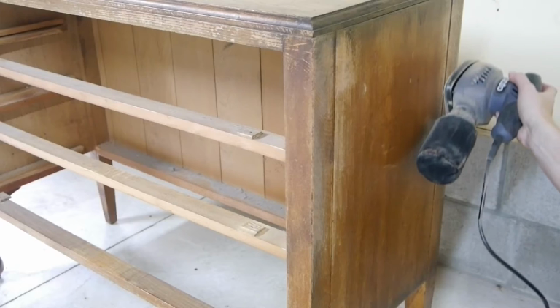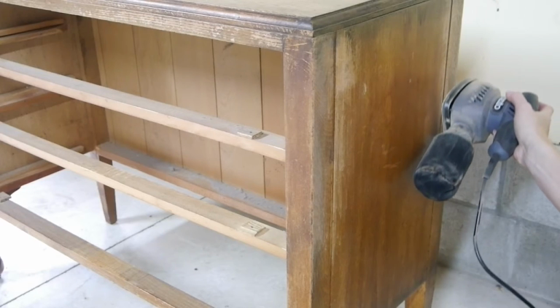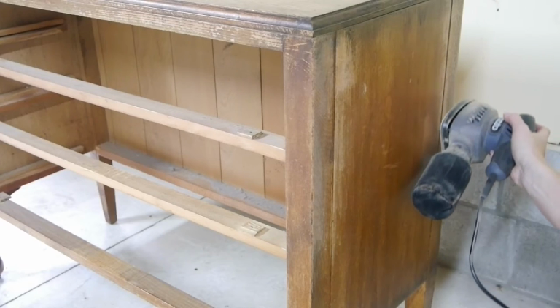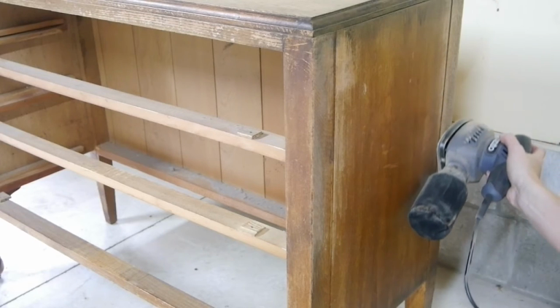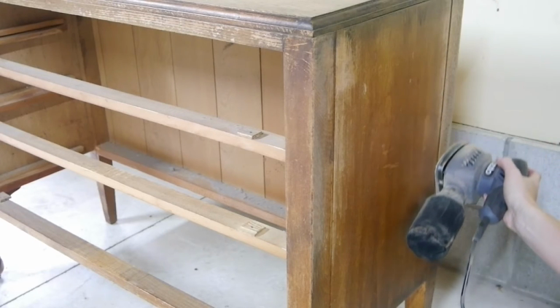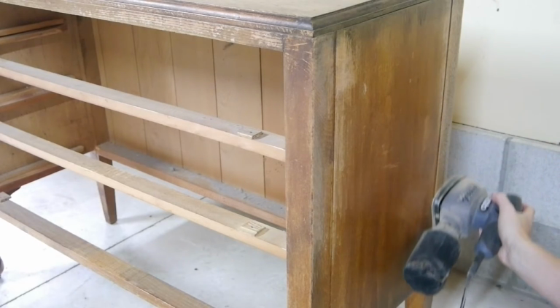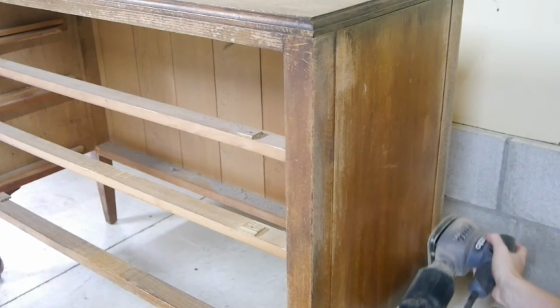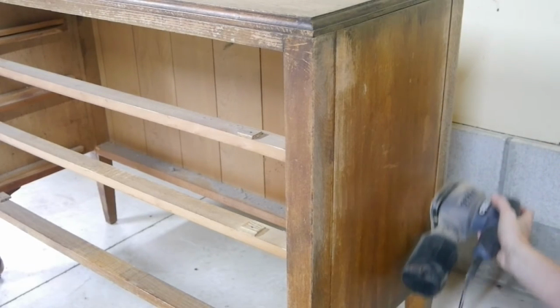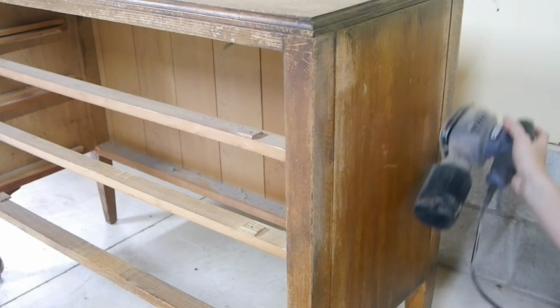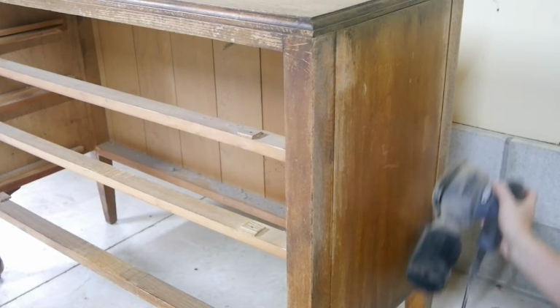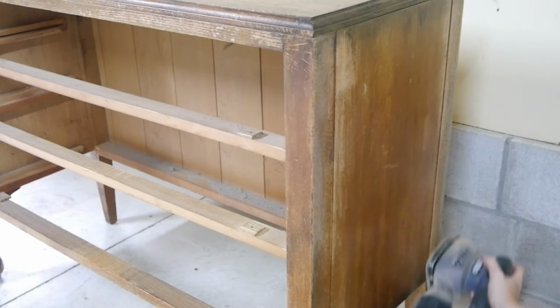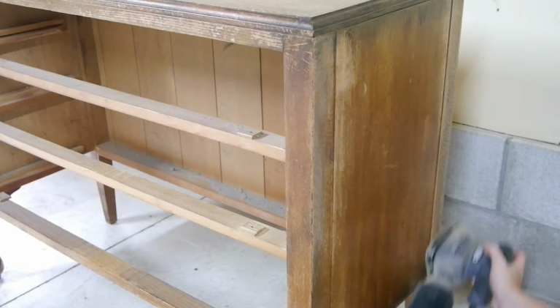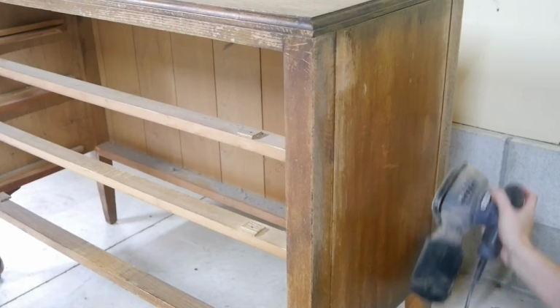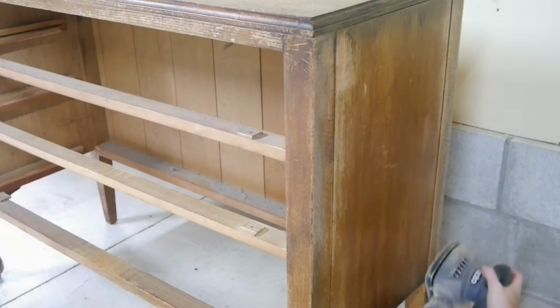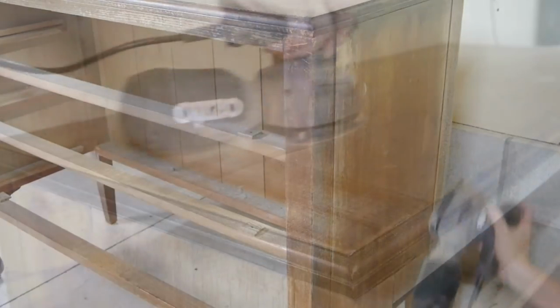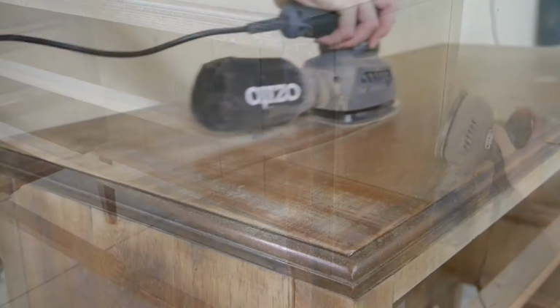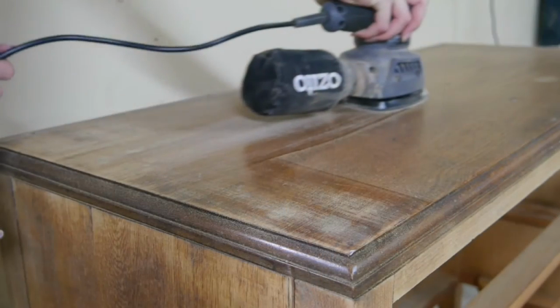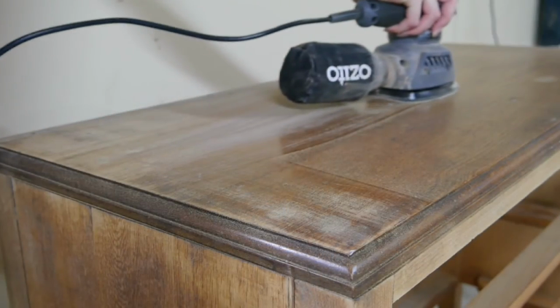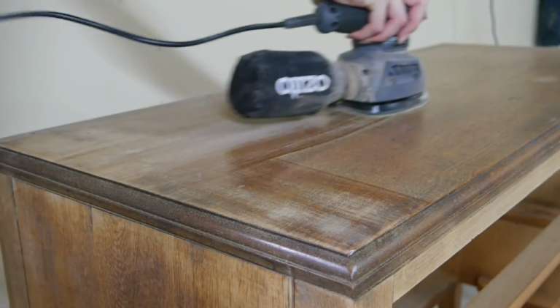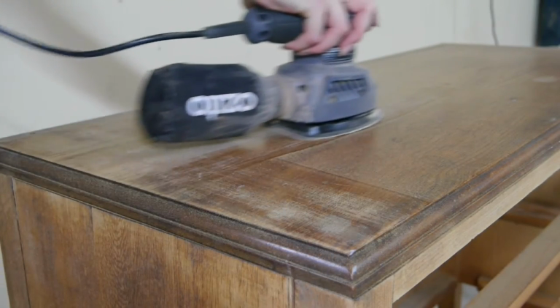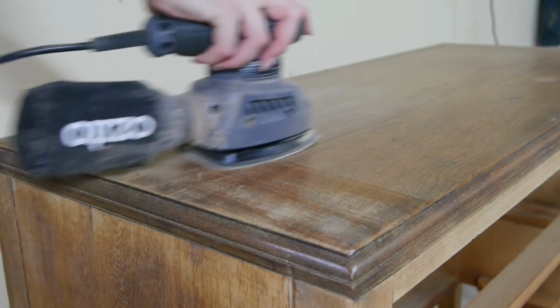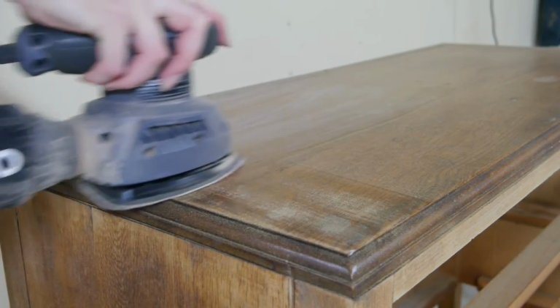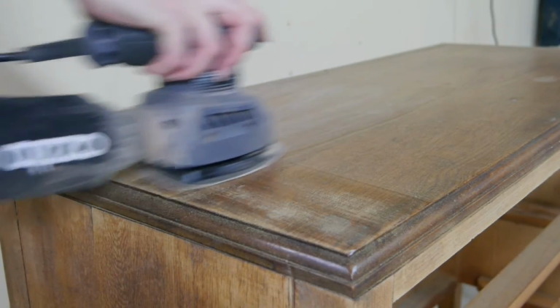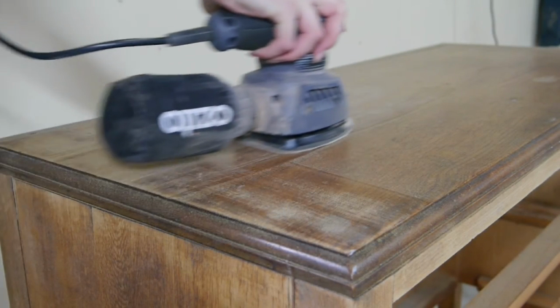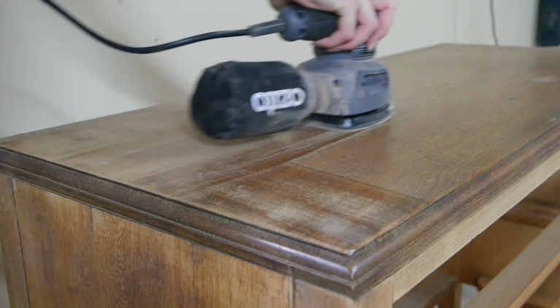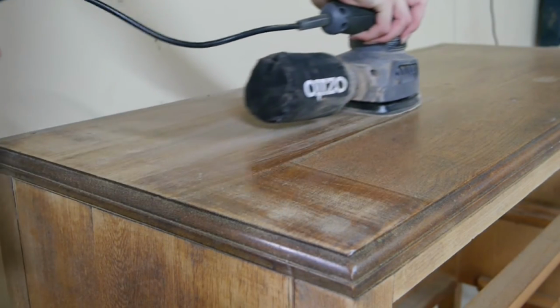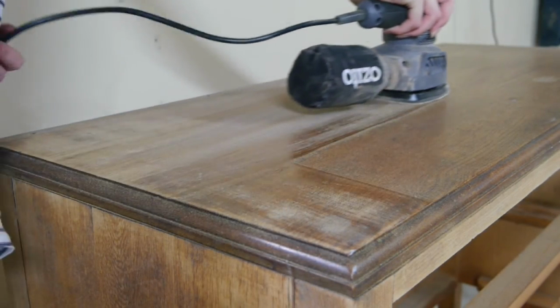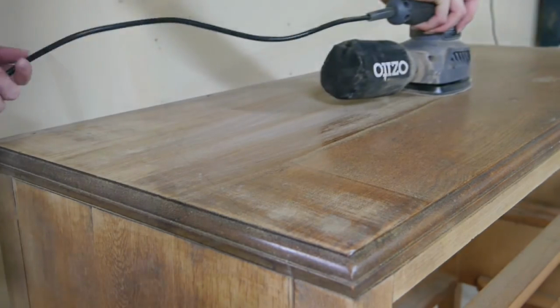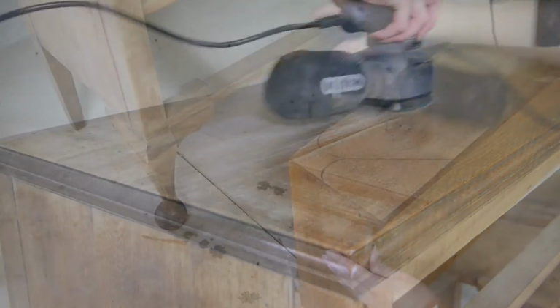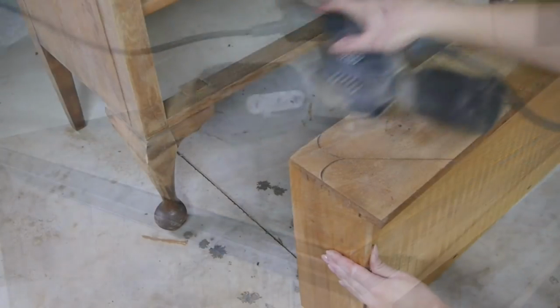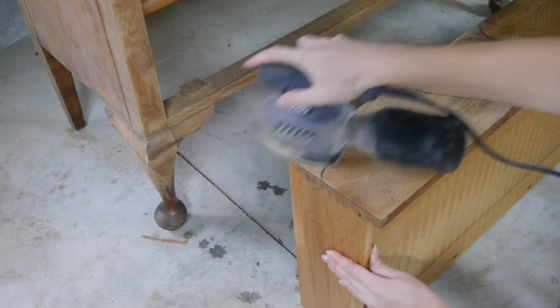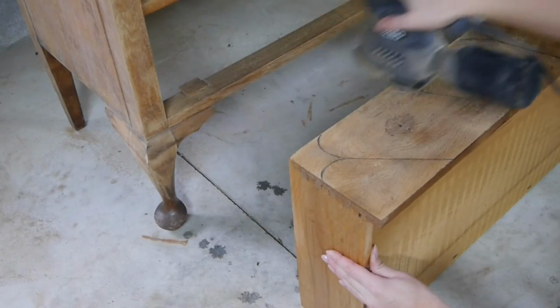The first thing with any prep work is of course the sanding. You'll want to sand the entire outside of the dresser and the drawer fronts, and for this I used a 60 grit paper on my hand sander.